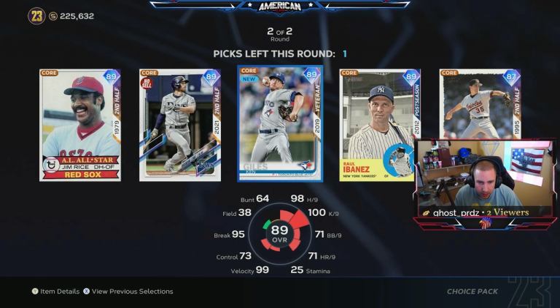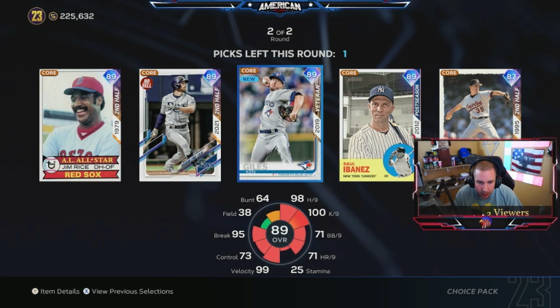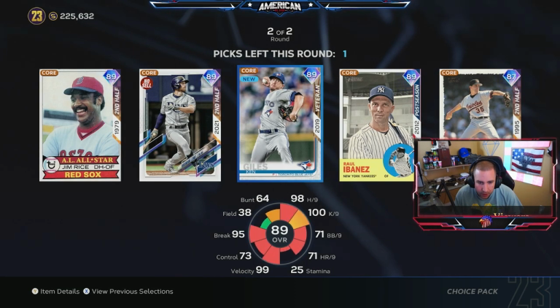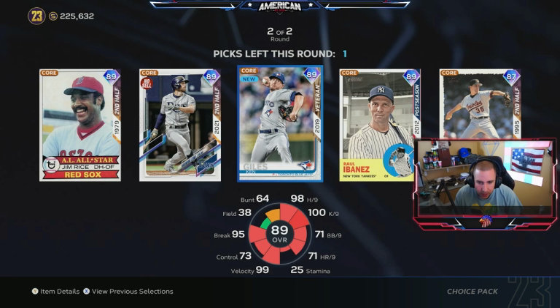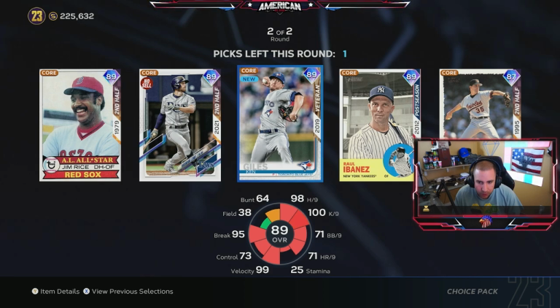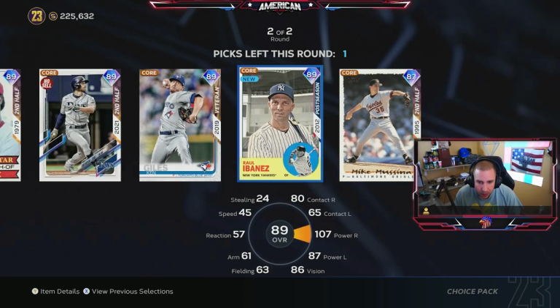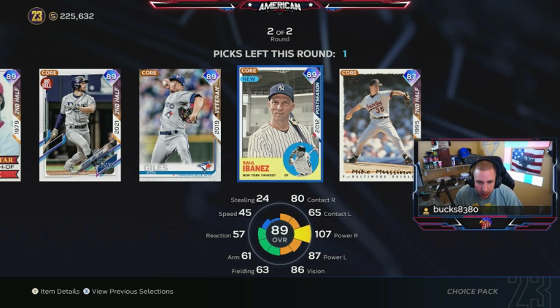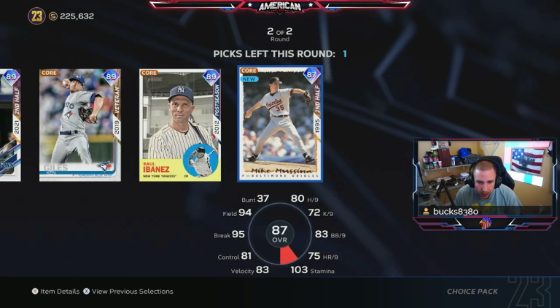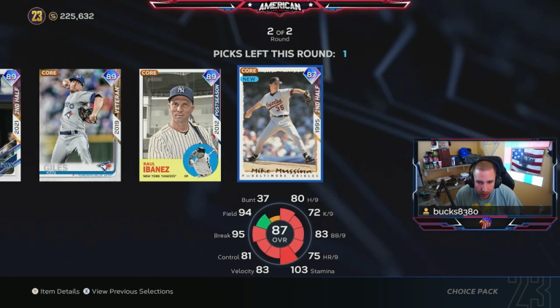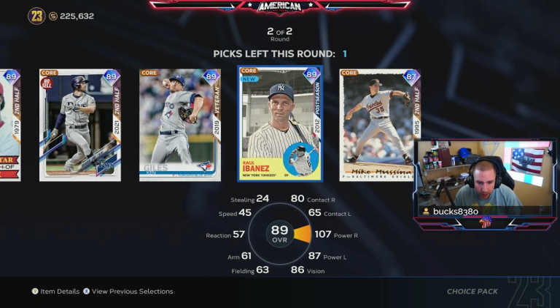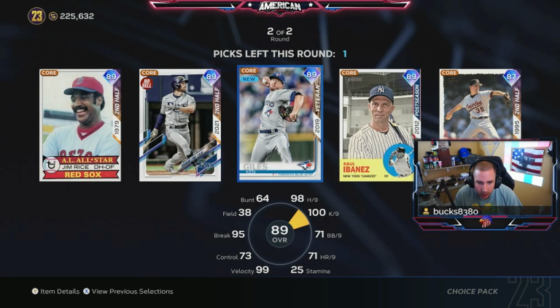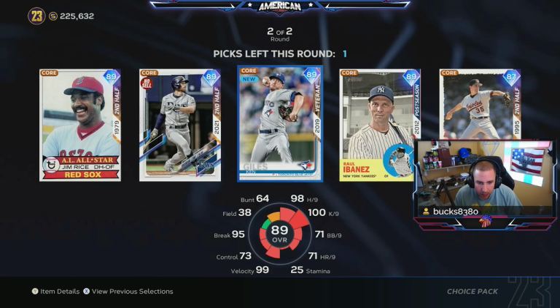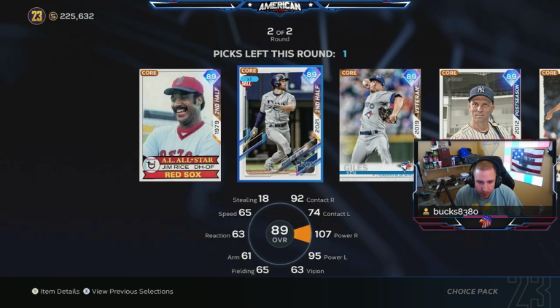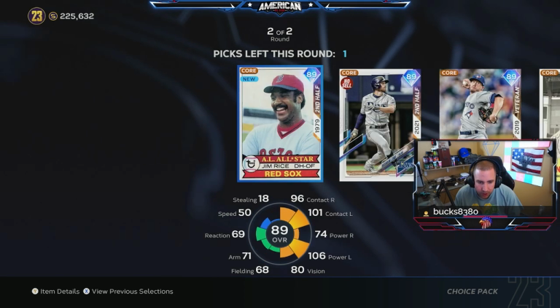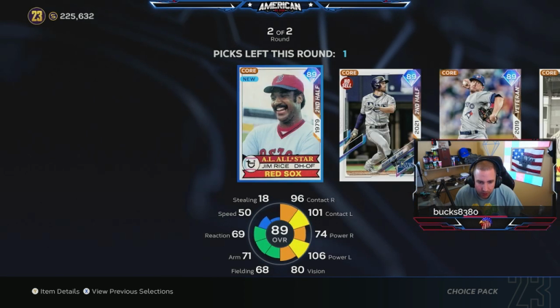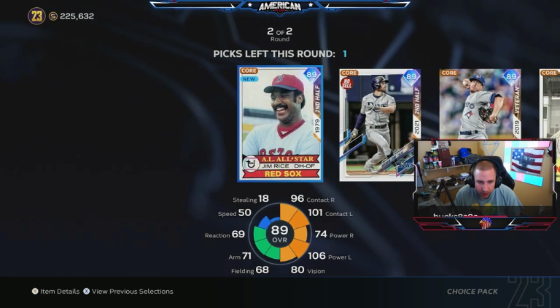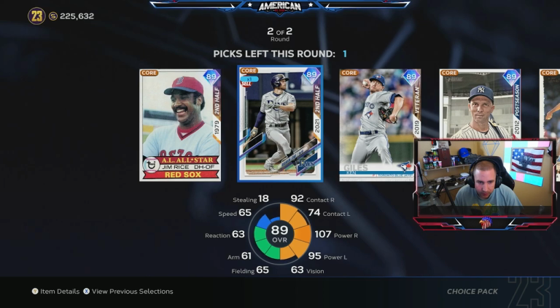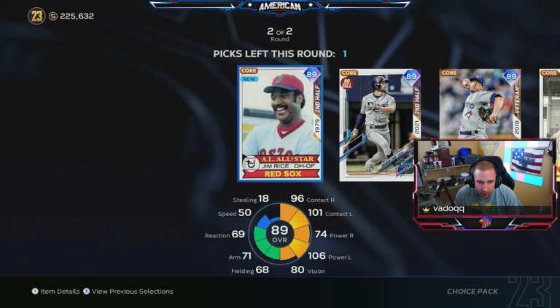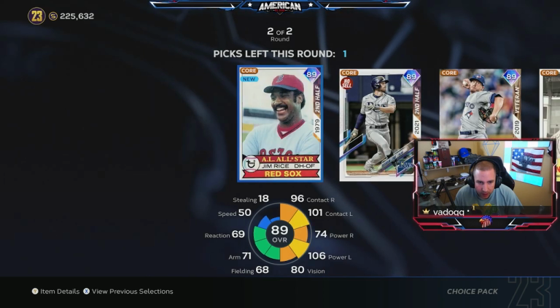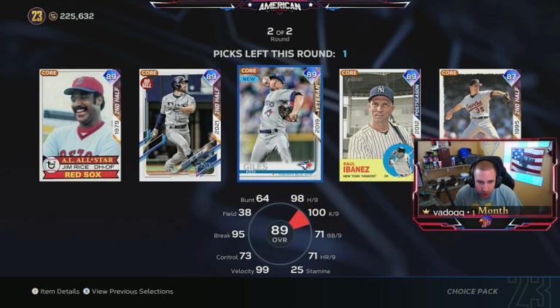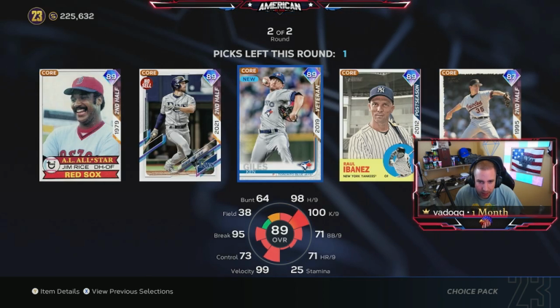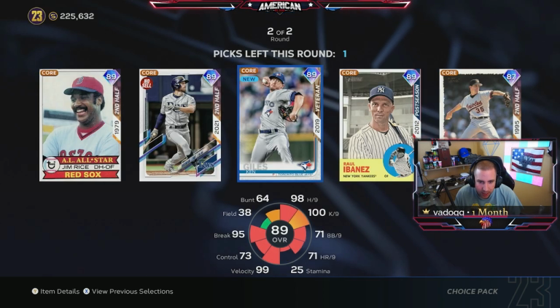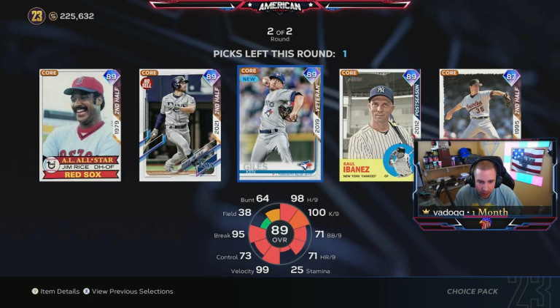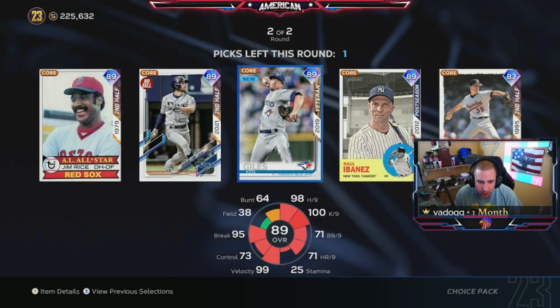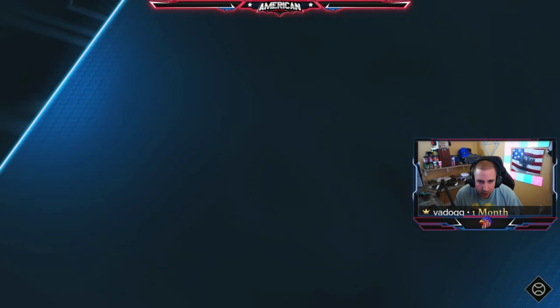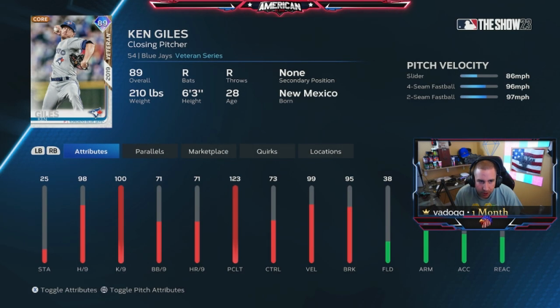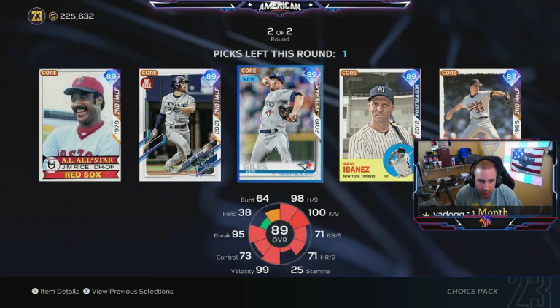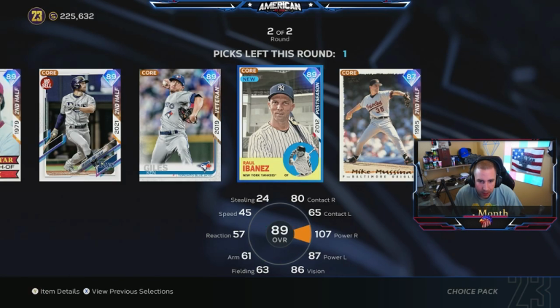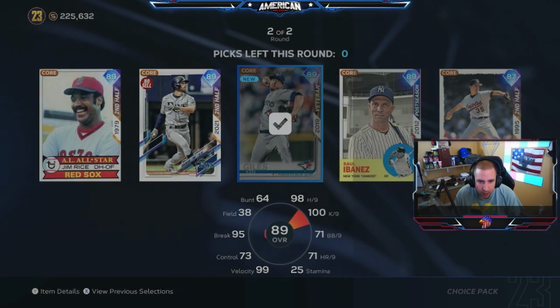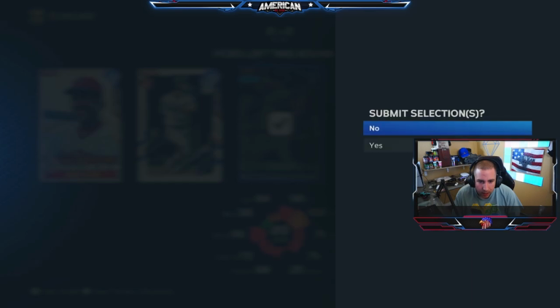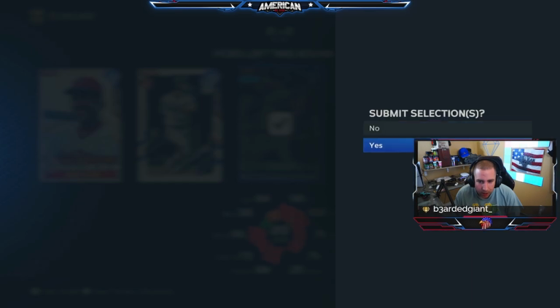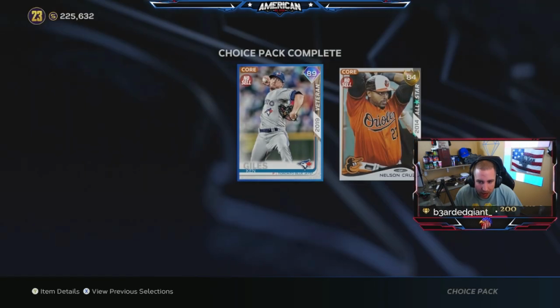For this one I need more pitchers too. I need pitchers and hitters — I need another pitcher, so I'm going to take Ken Giles.